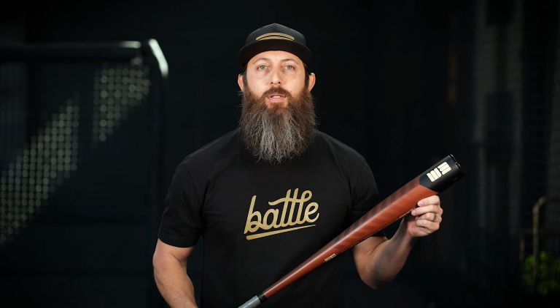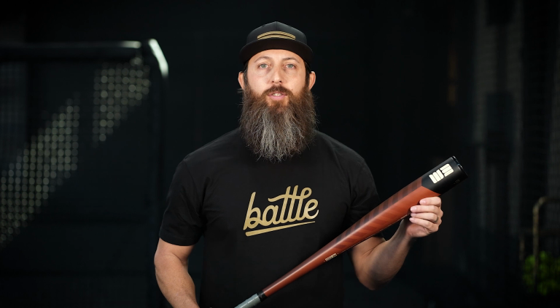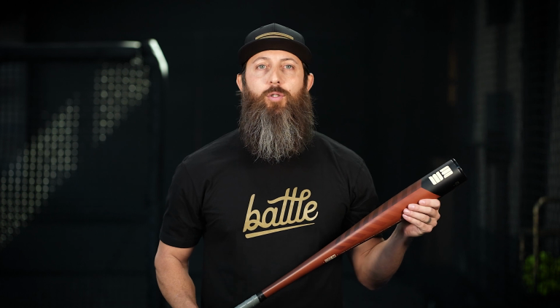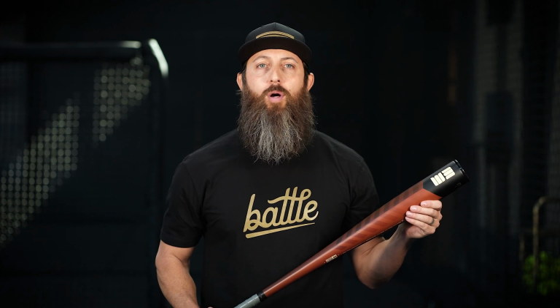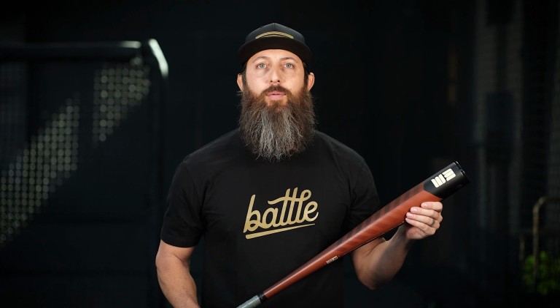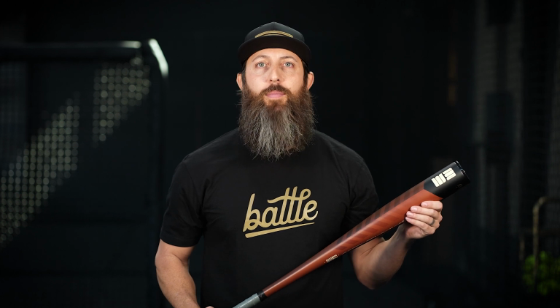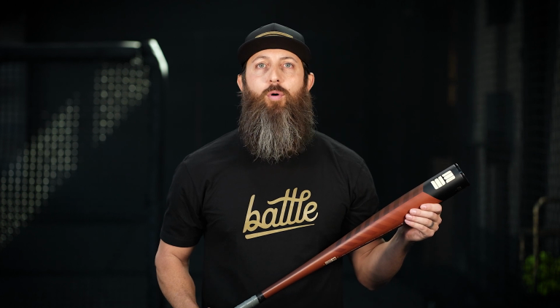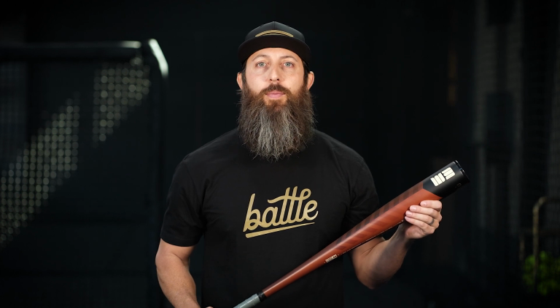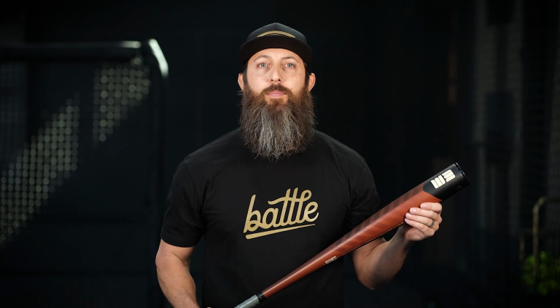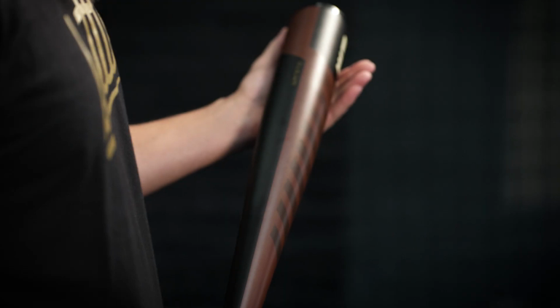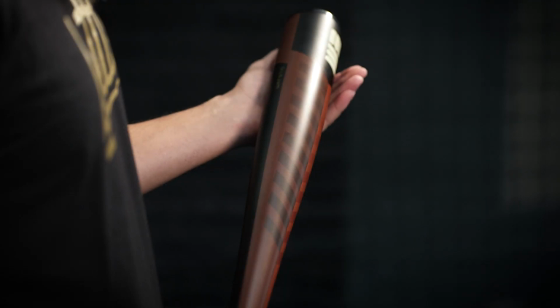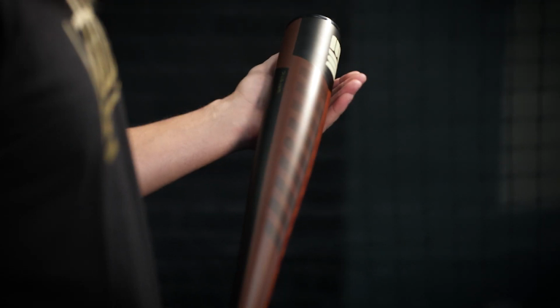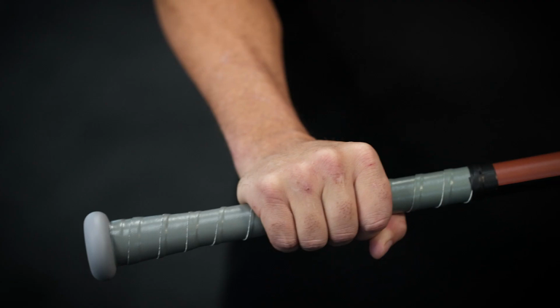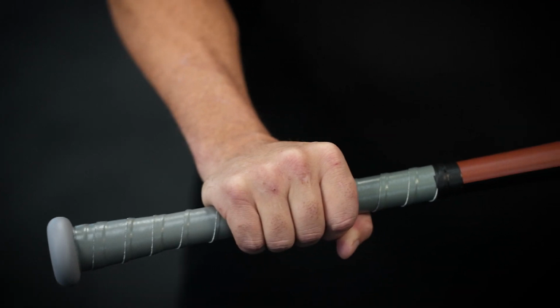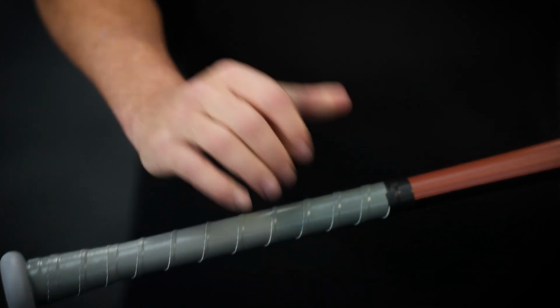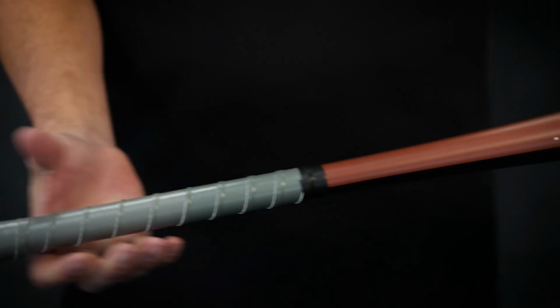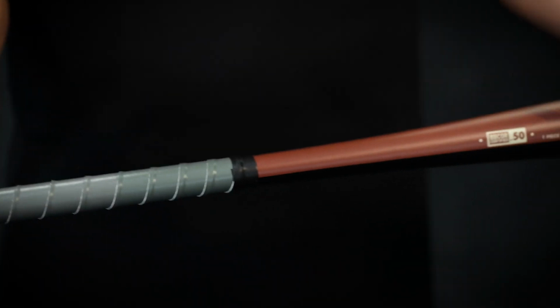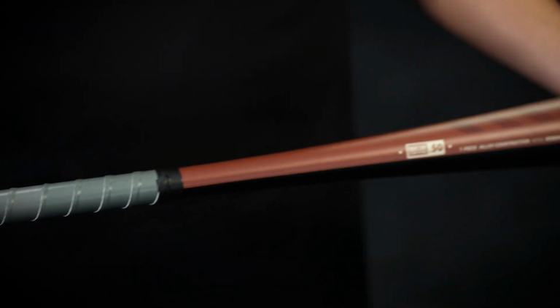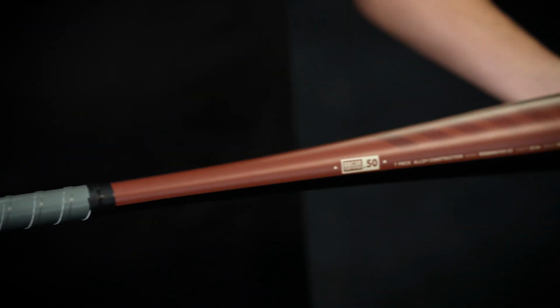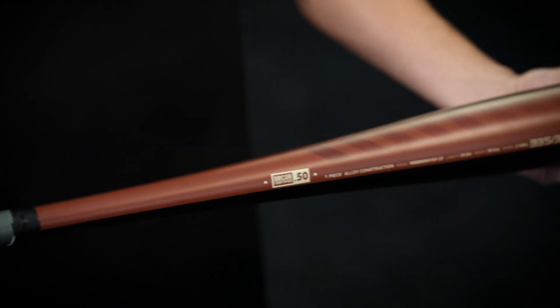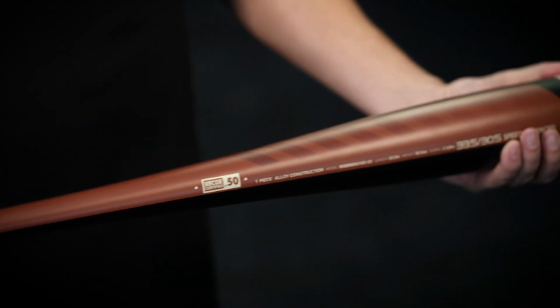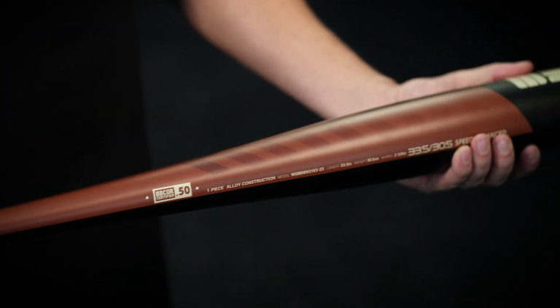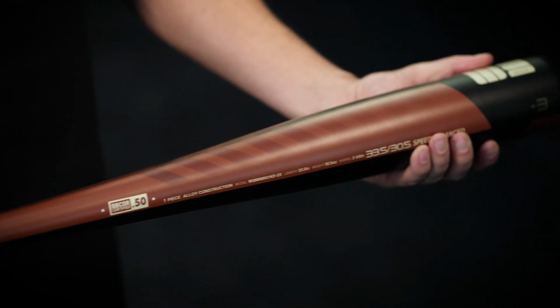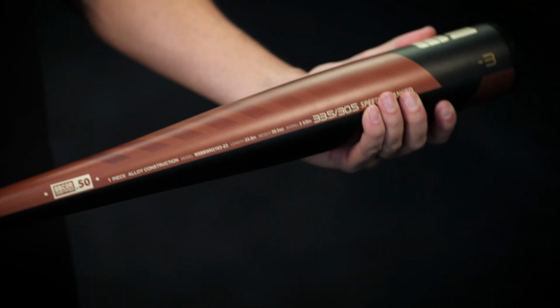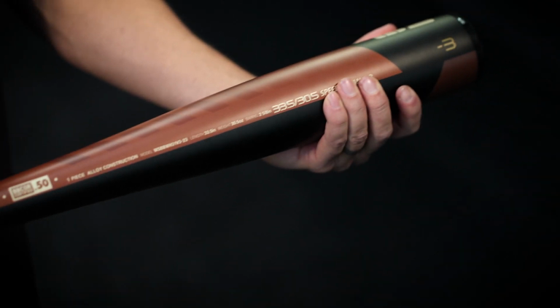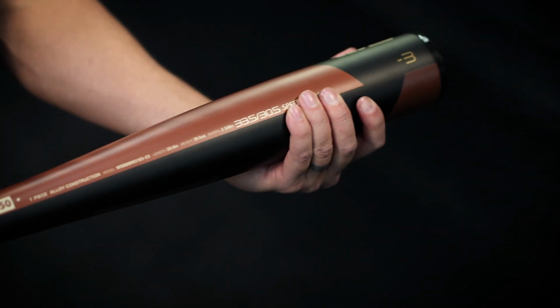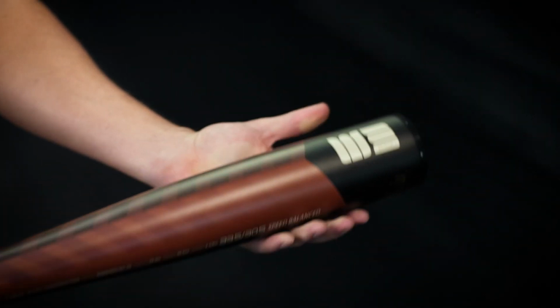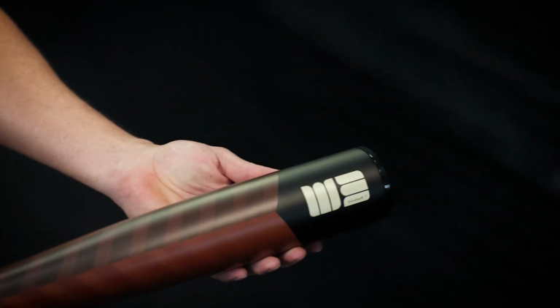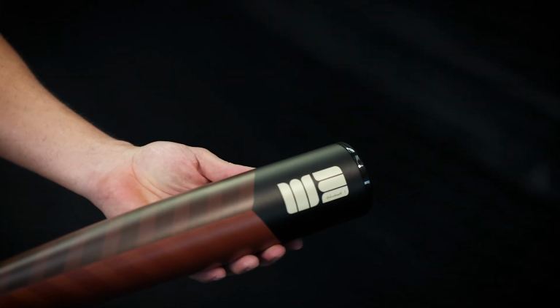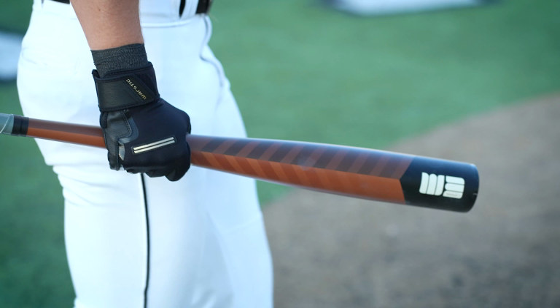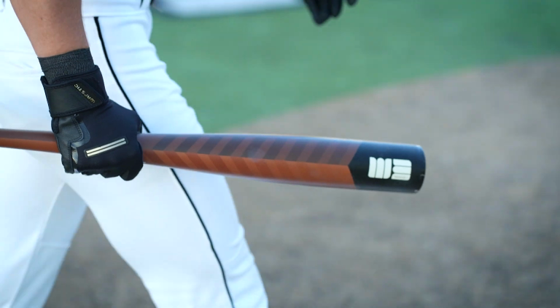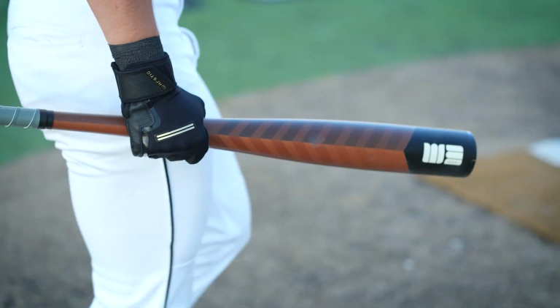This is the all-new Warhawk III BB-Core Metal Bat. Fully reconstructed, the new Warhawk III uses a lightweight, high-performance alloy, offering superior swing speed and bat control without sacrificing power.